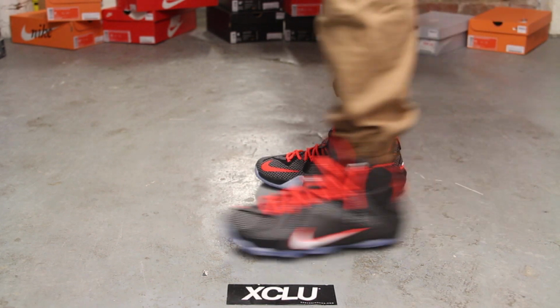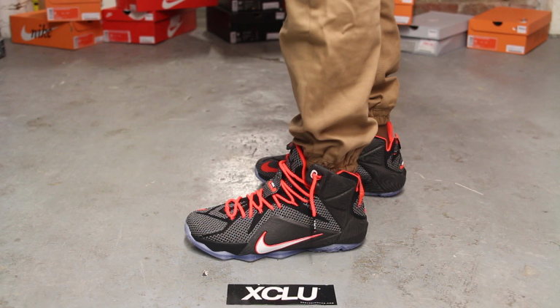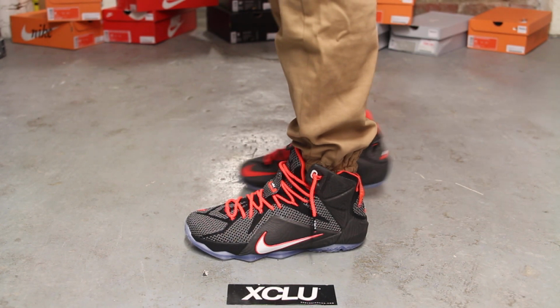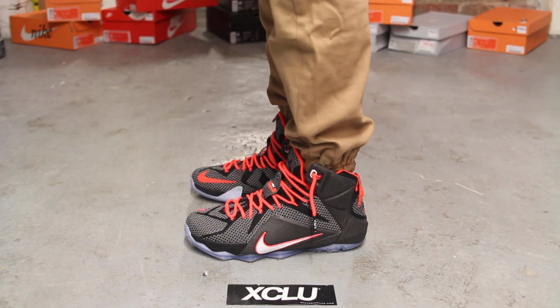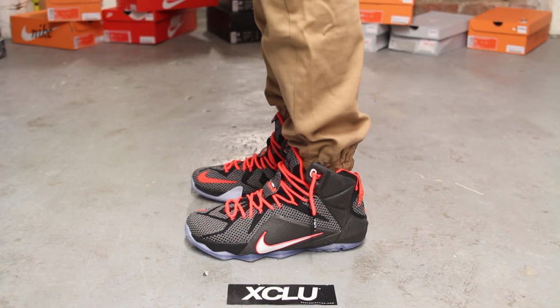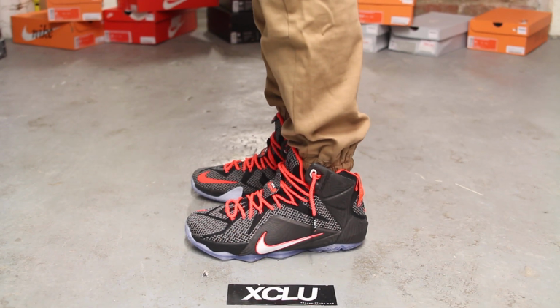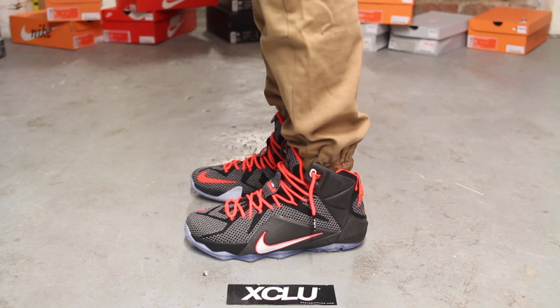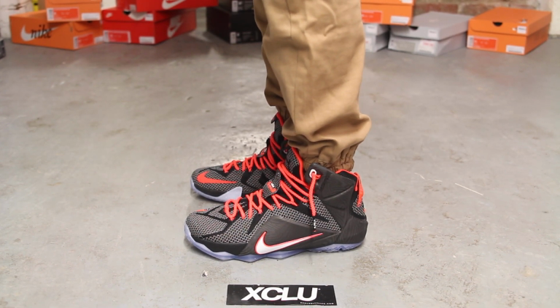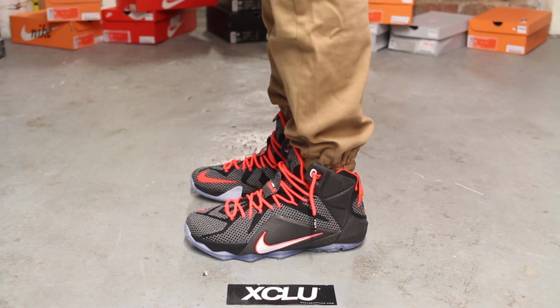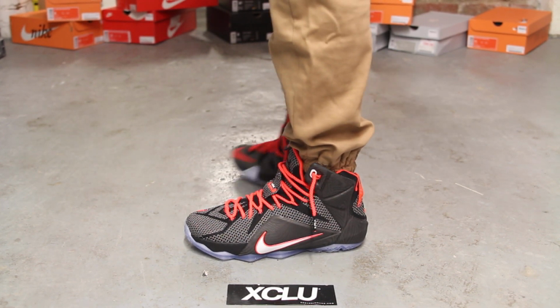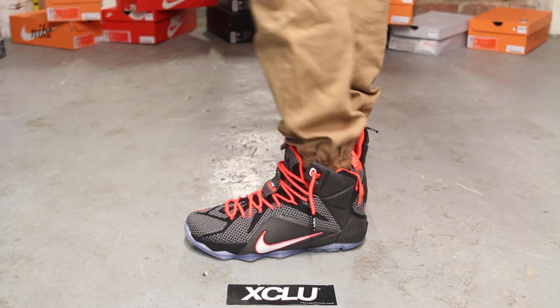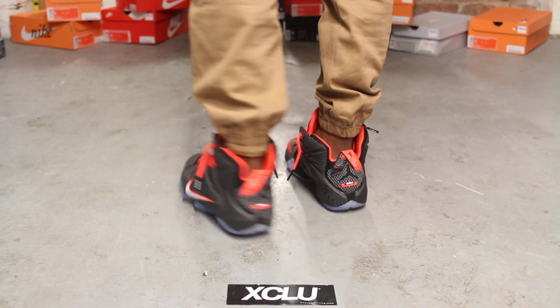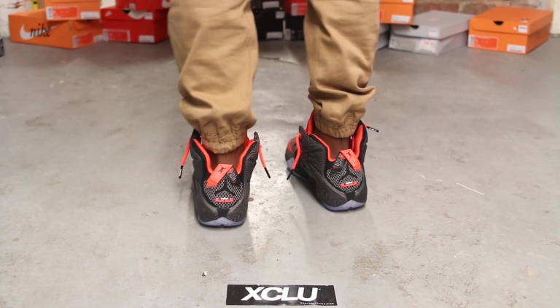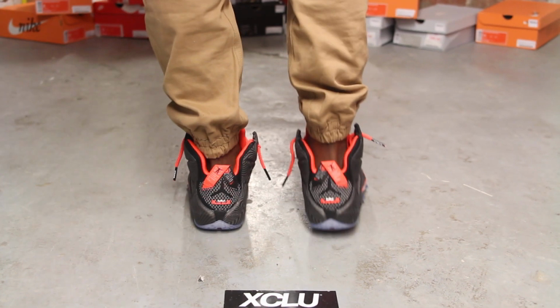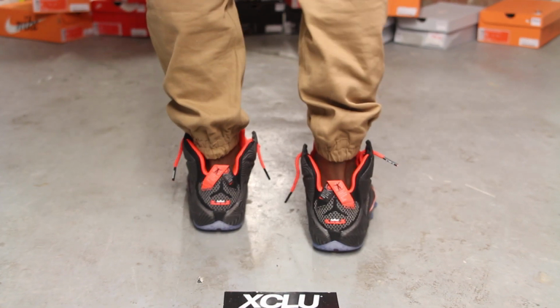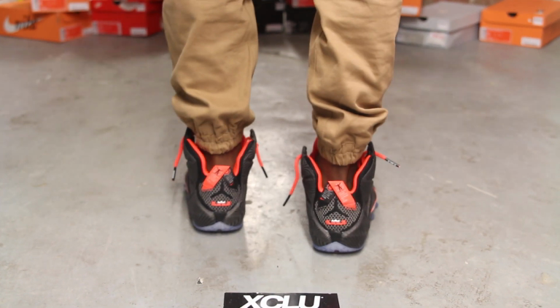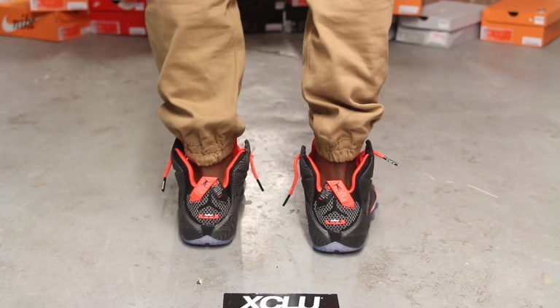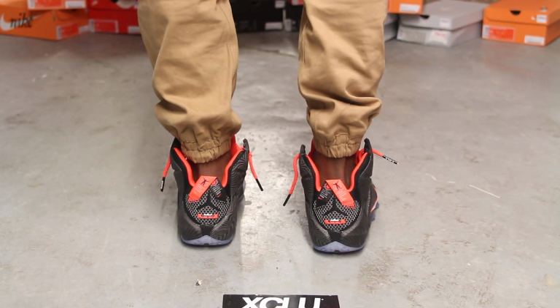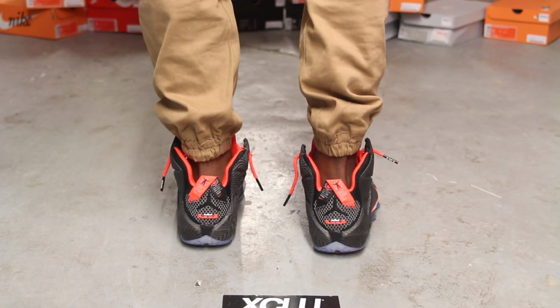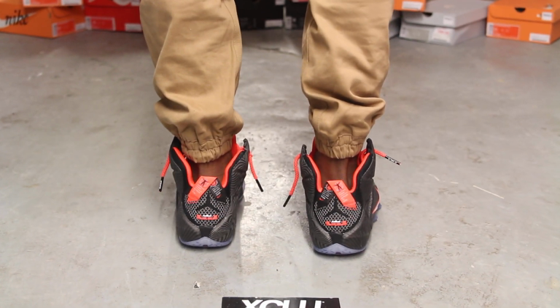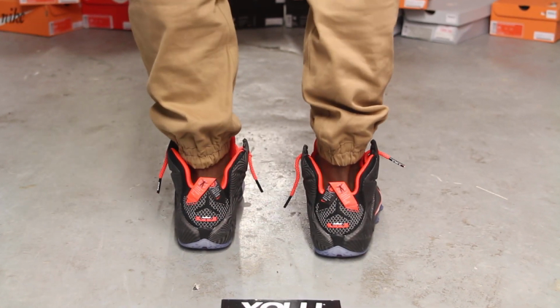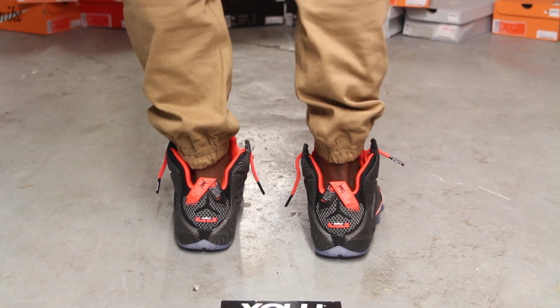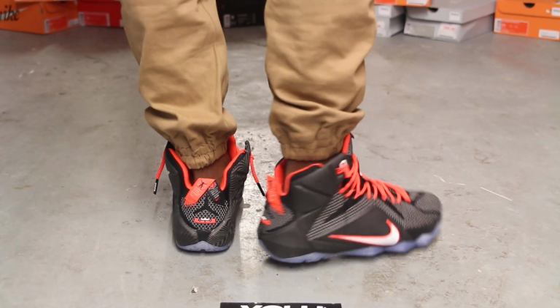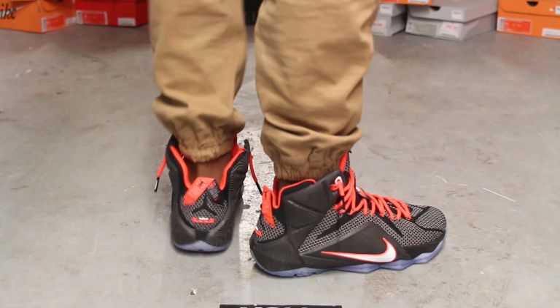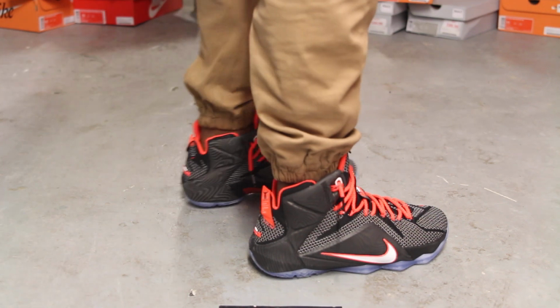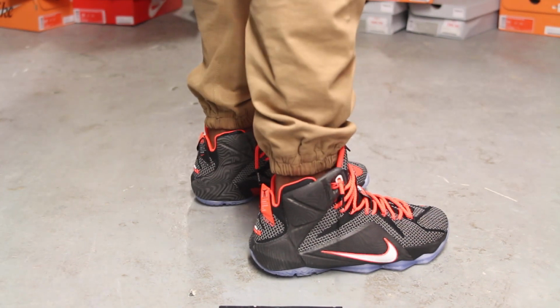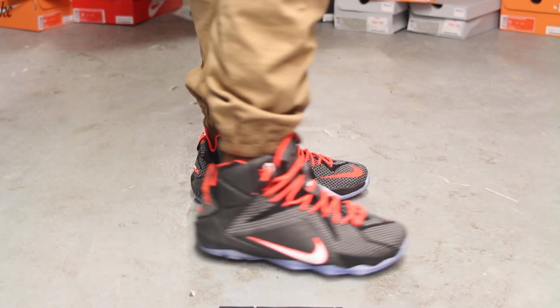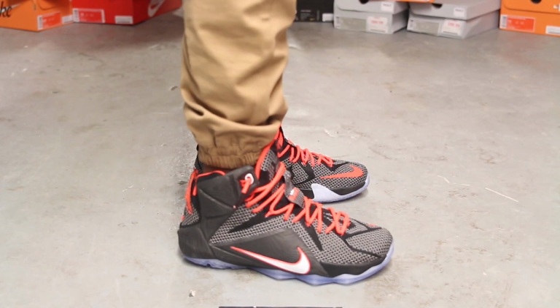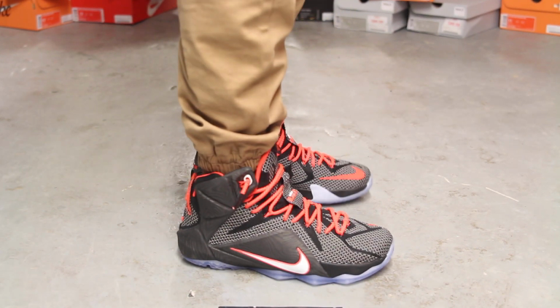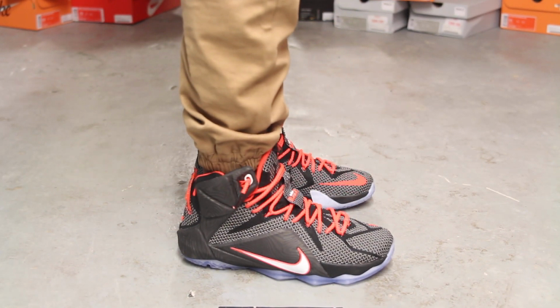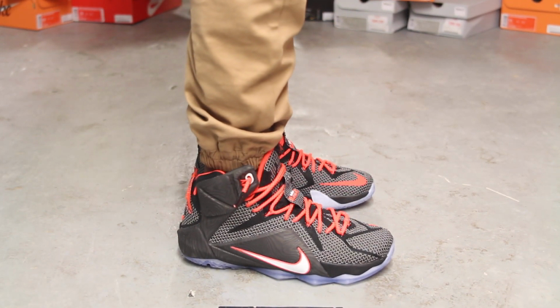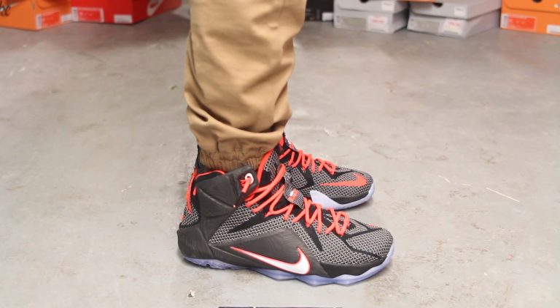Alright guys, so this is what the Court Vision LeBron 12s look like on feet. We did do an unboxing video to this shoe, so if you haven't checked it out, you could go check it out first. And we are filming in HD at 1080p to get a better look at the shoe.